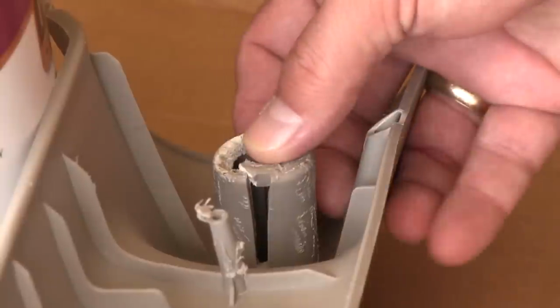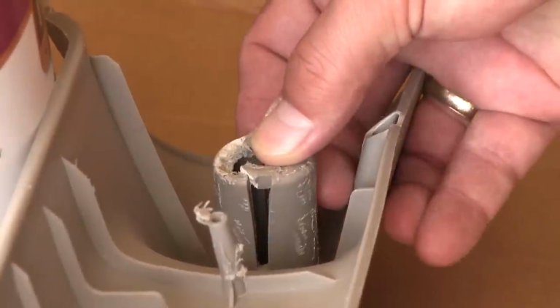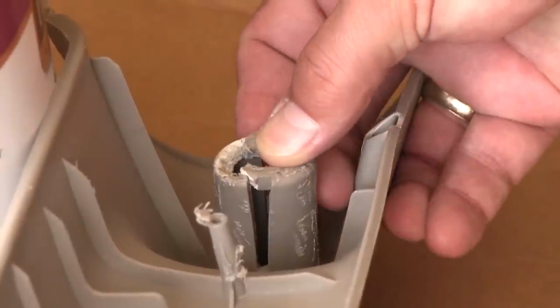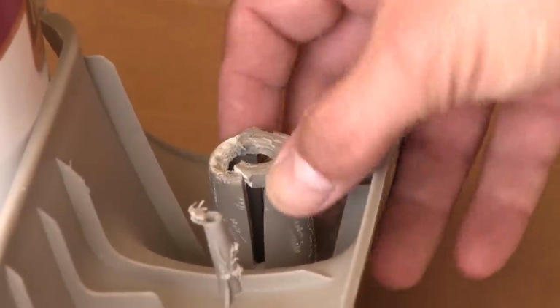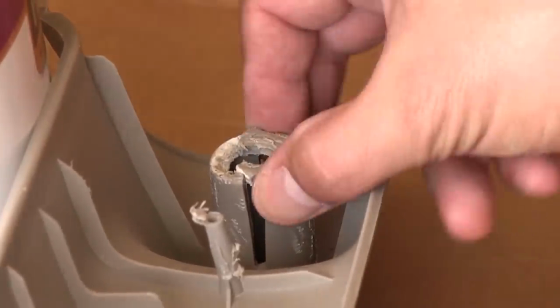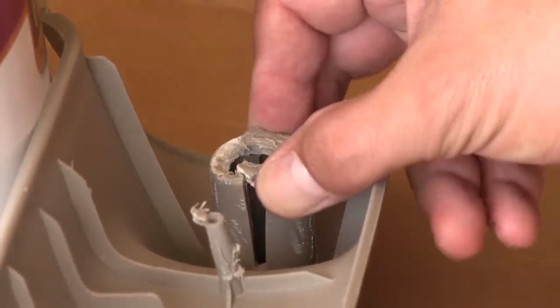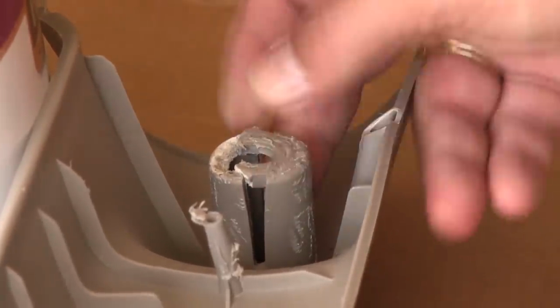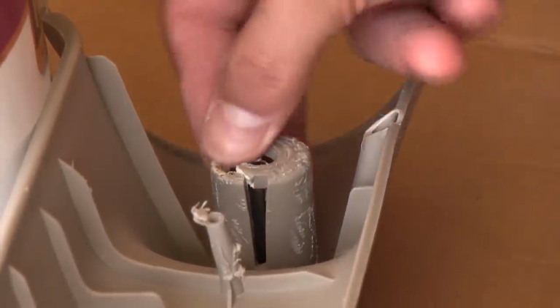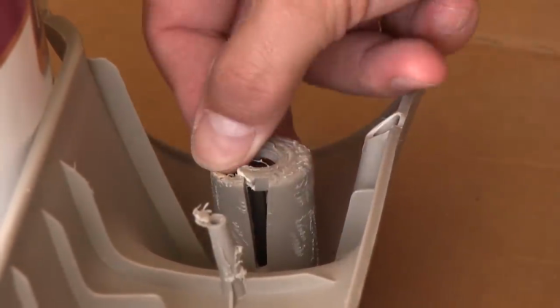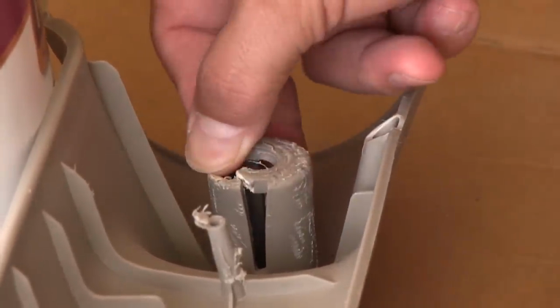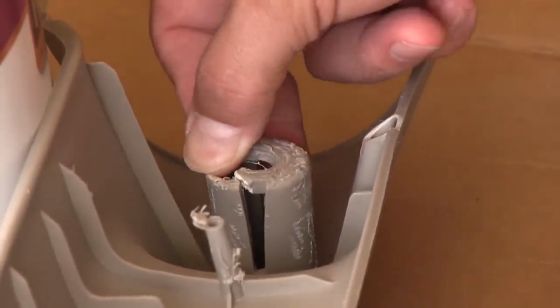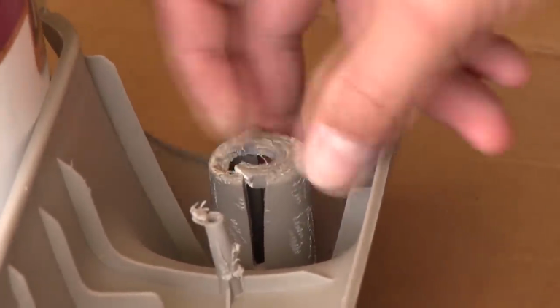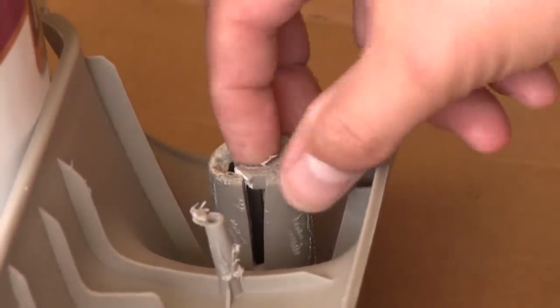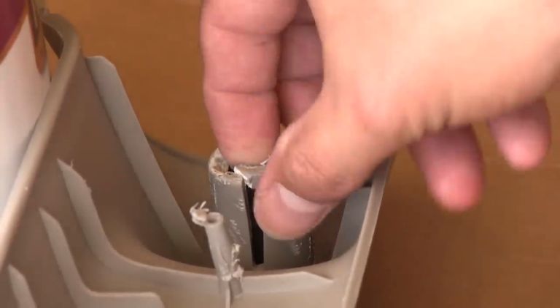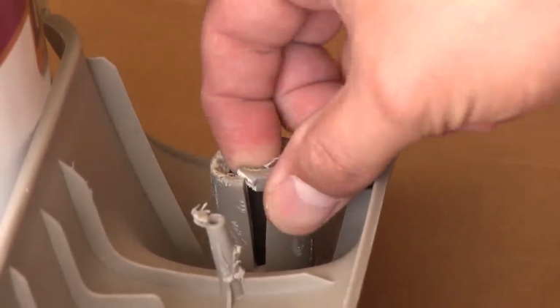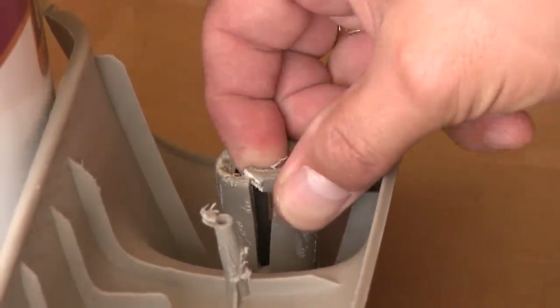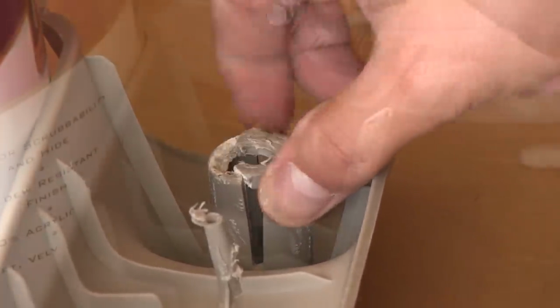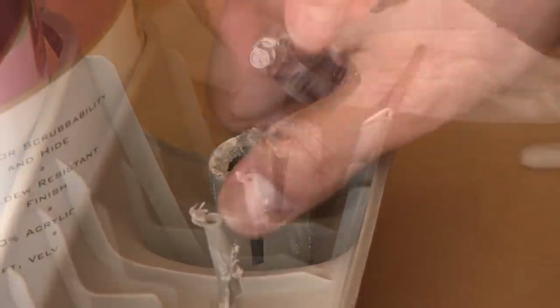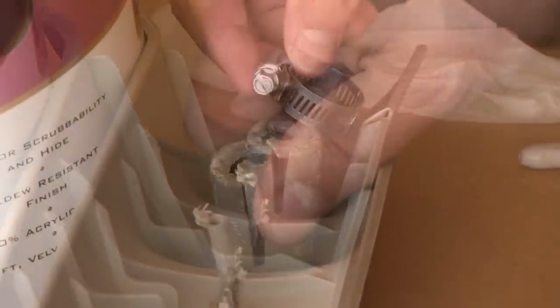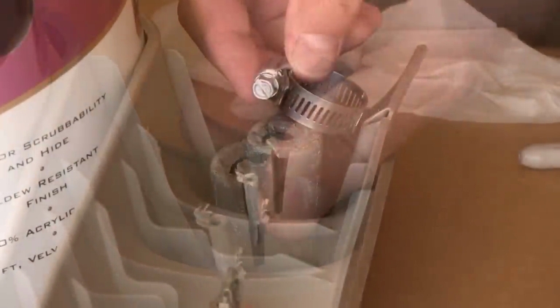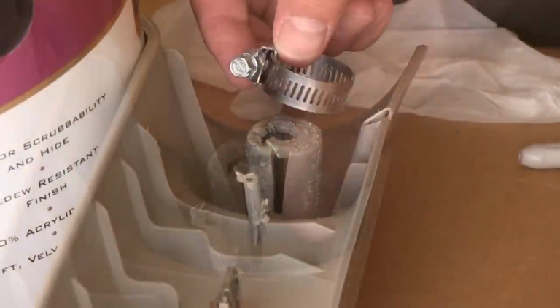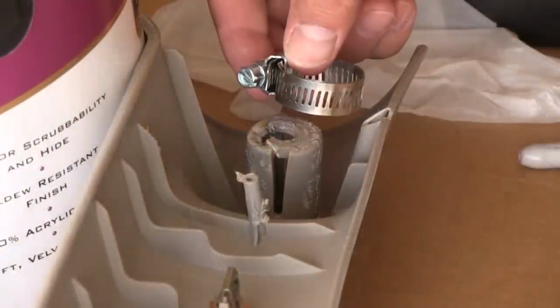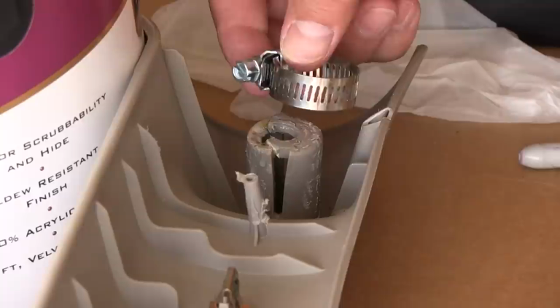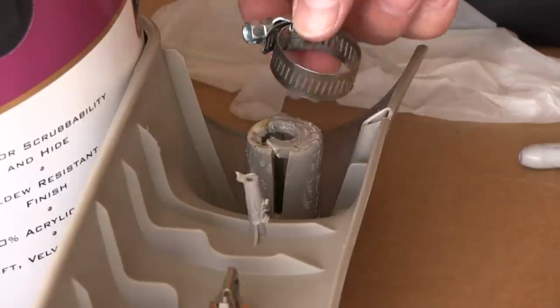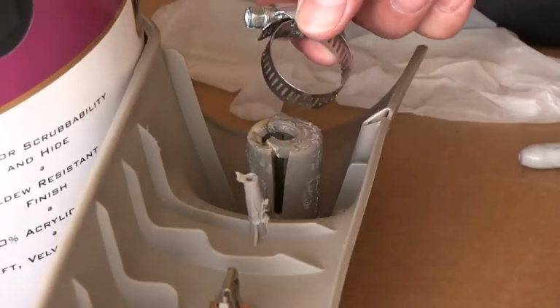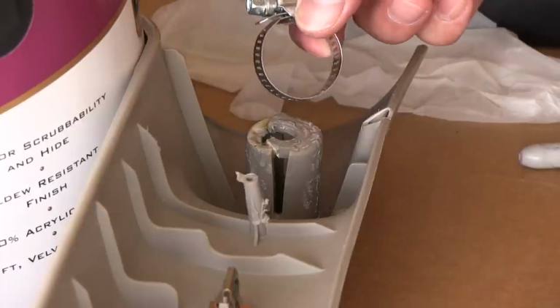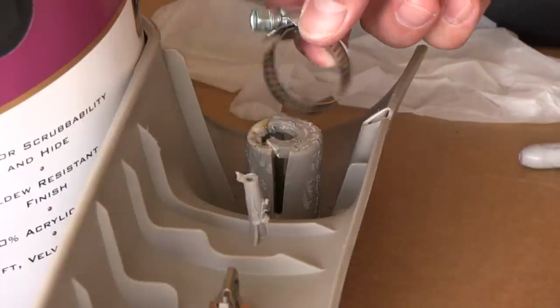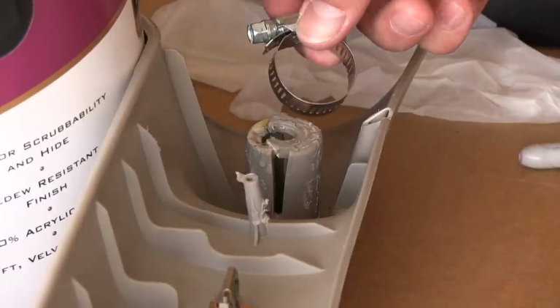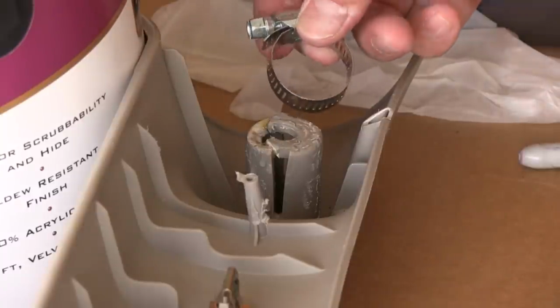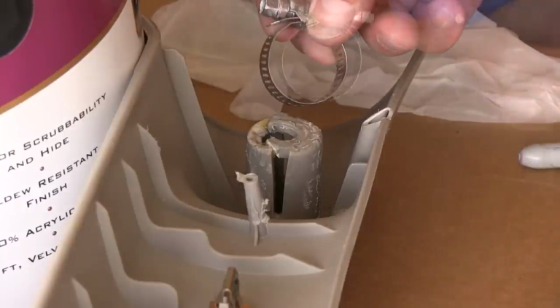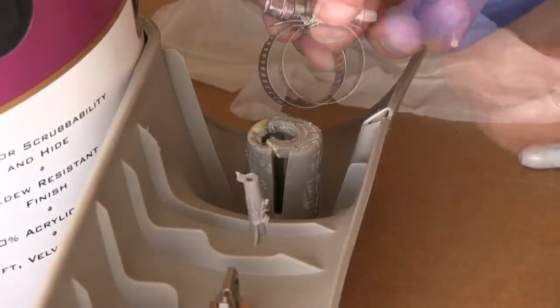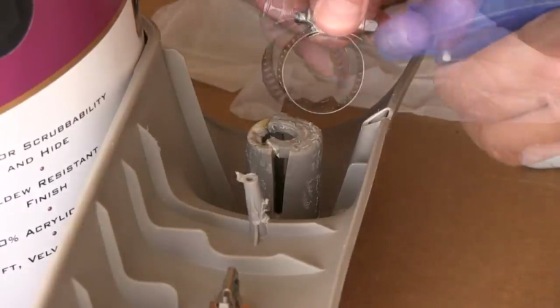Once you have it off, you'll see that the plastic mount has broken and it won't hold anymore. To fix it, you'll need a hose clamp, Gorilla Glue, and a washer.